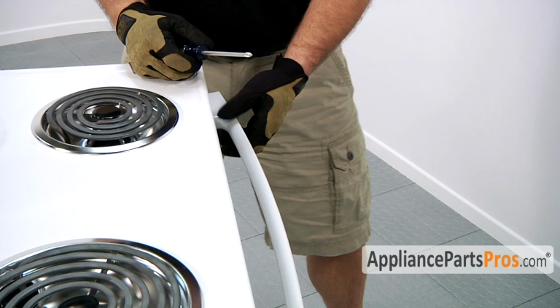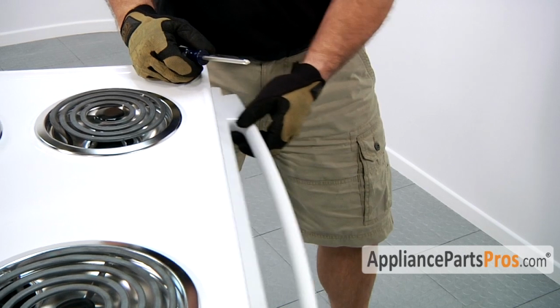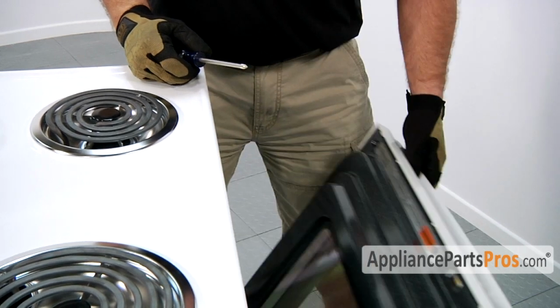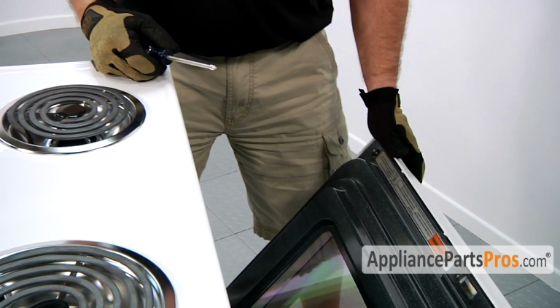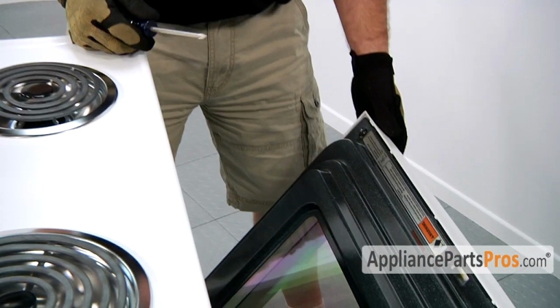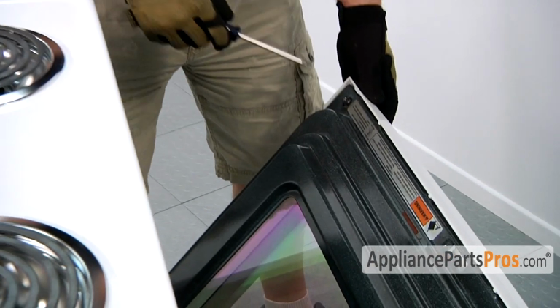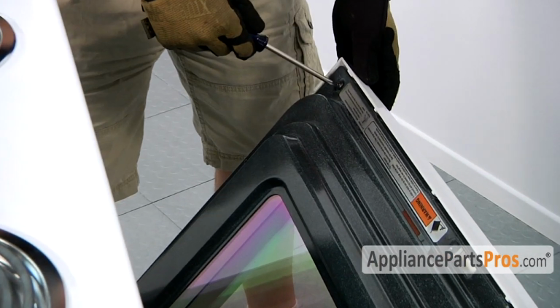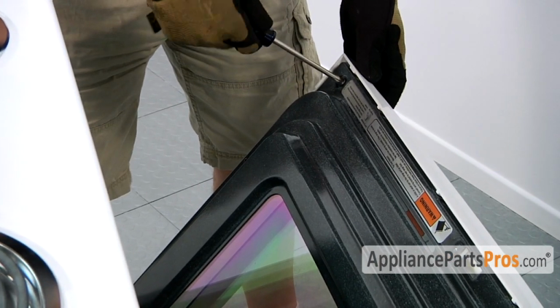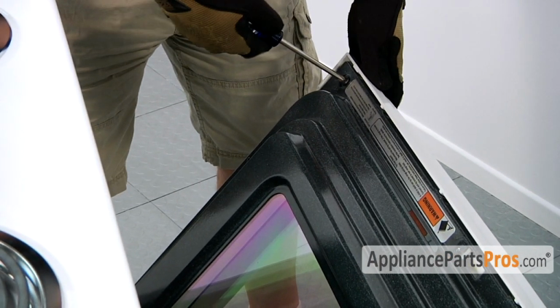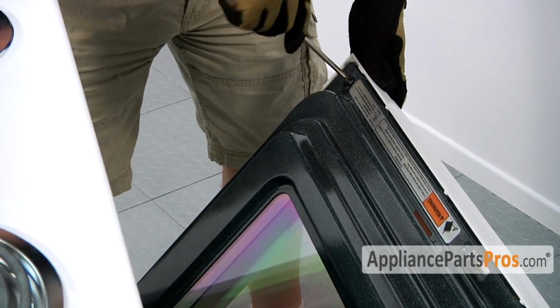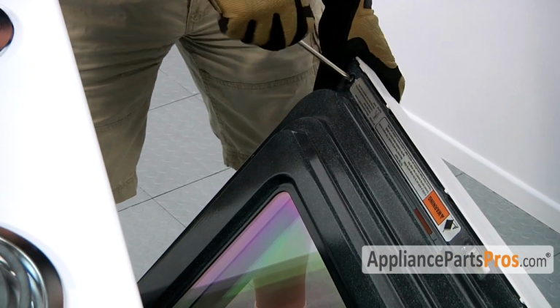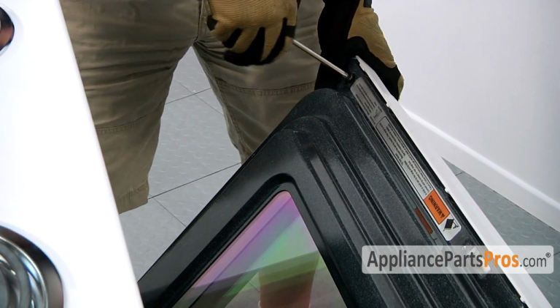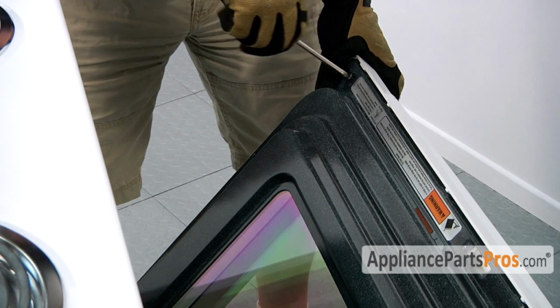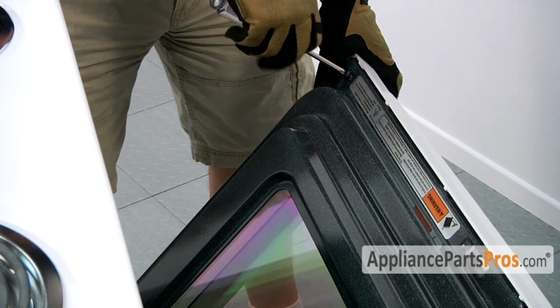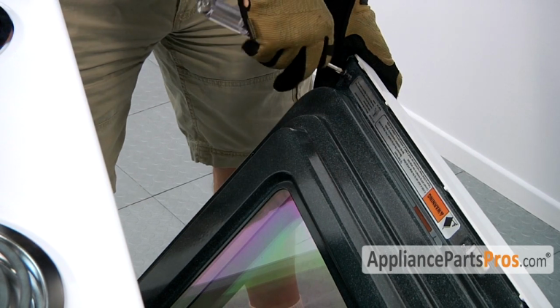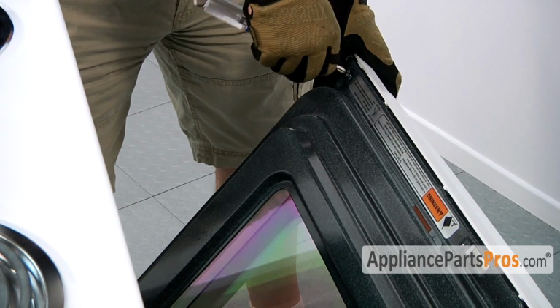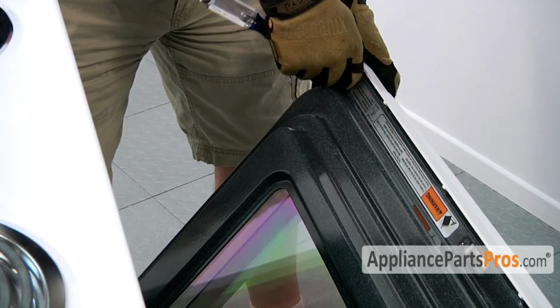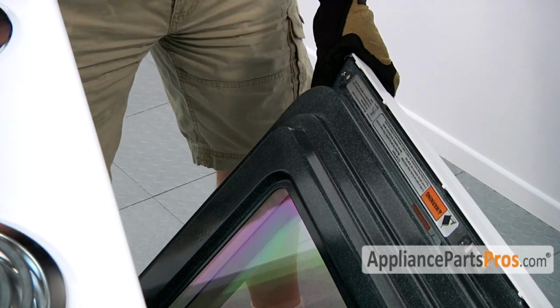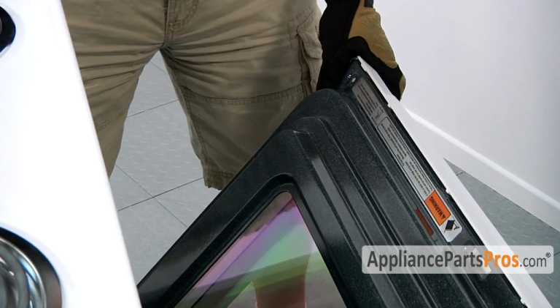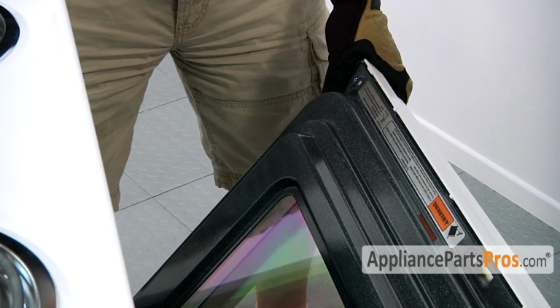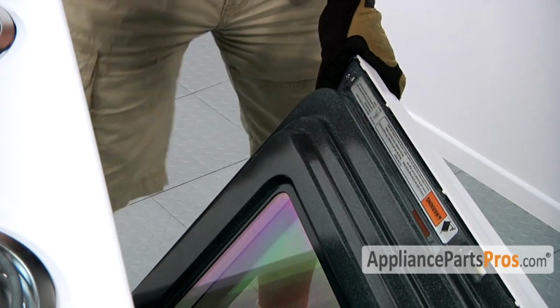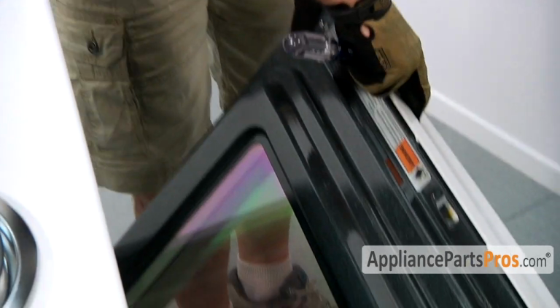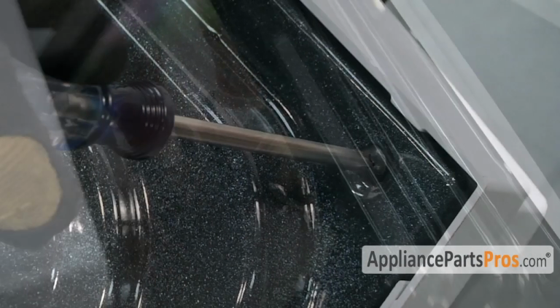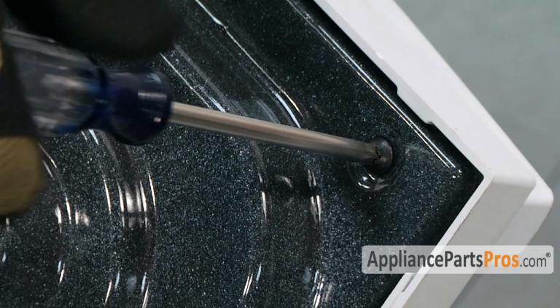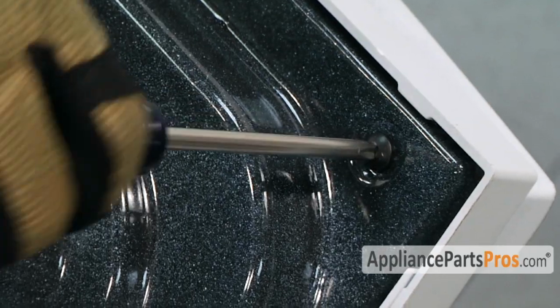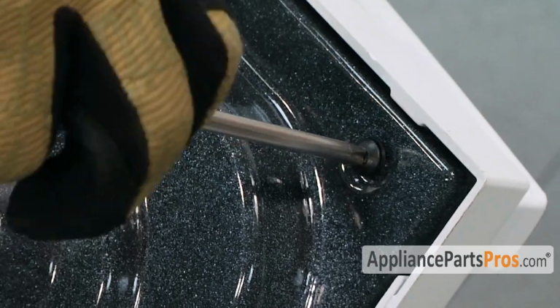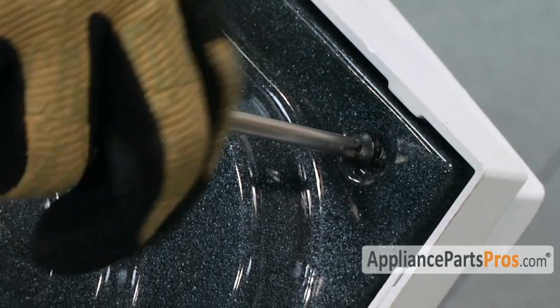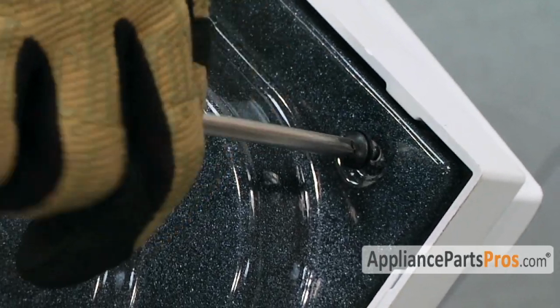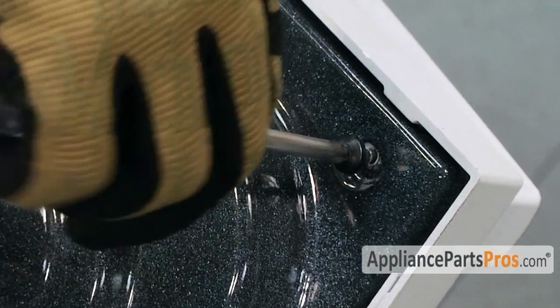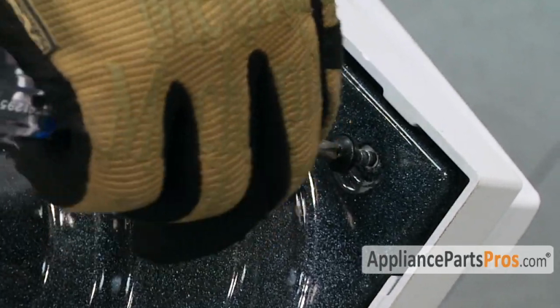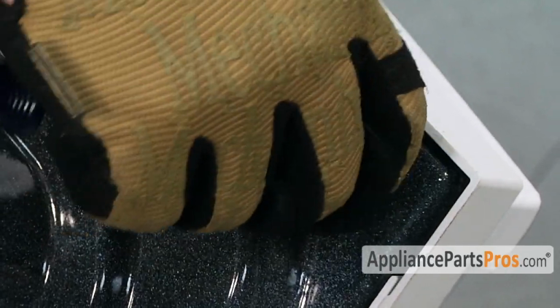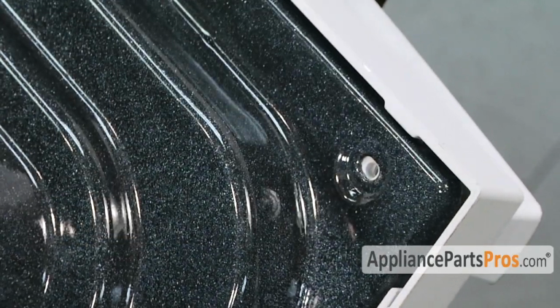In order to take the glass out, we have to remove the upper two screws on the inner panel. In most cases your glass broke, so you're not going to have any glass to take out, but you're still going to have to remove the screws to get this upper trim off.